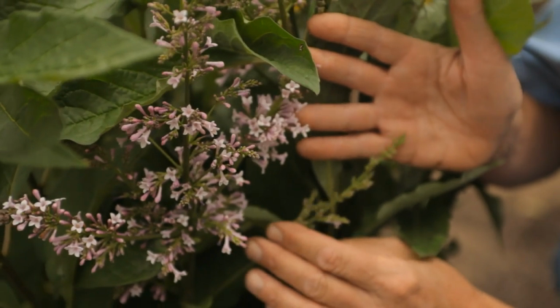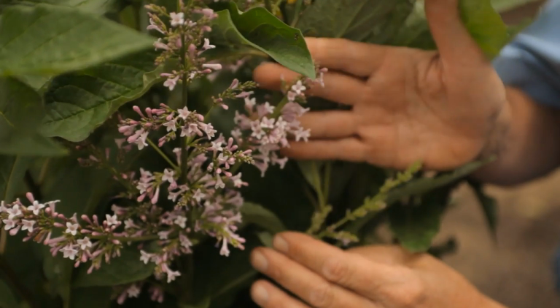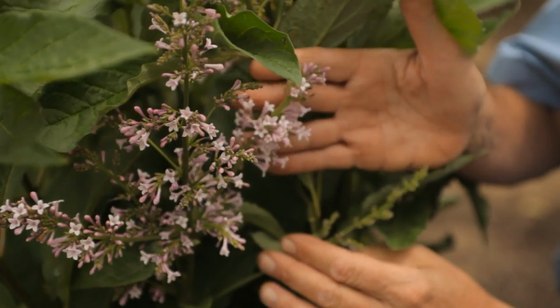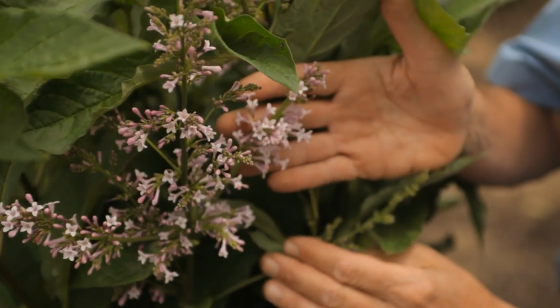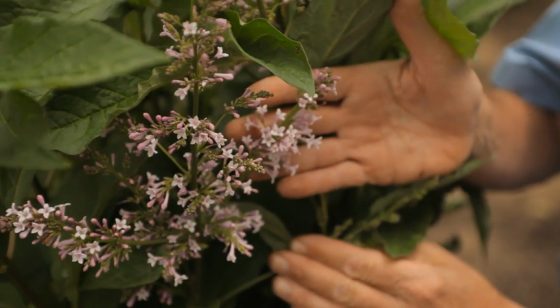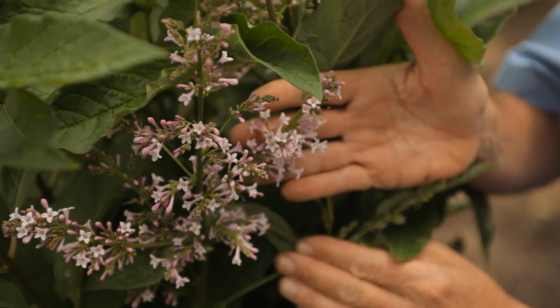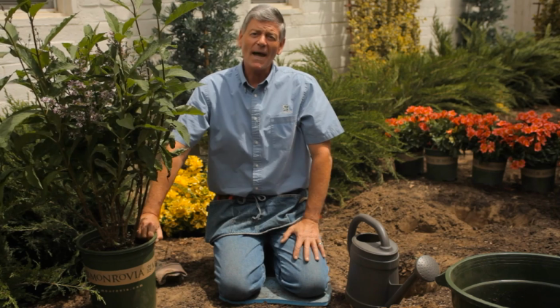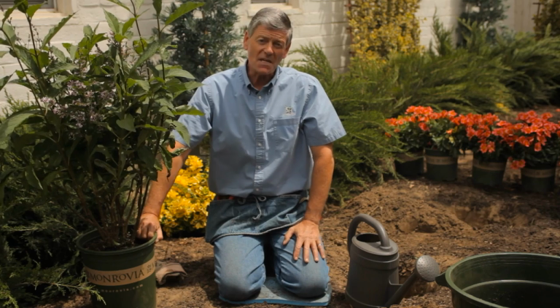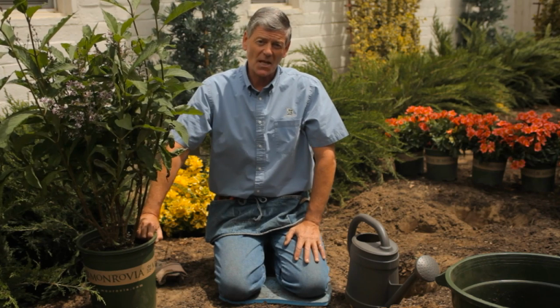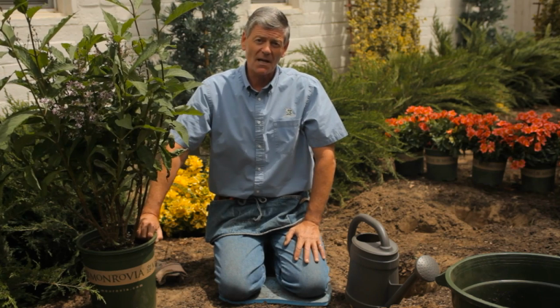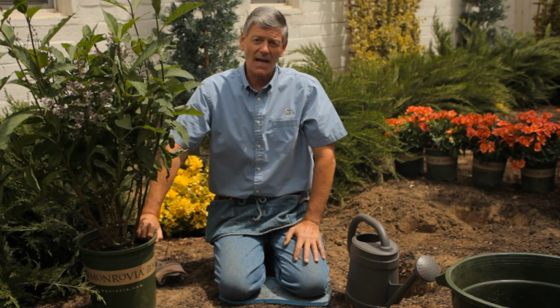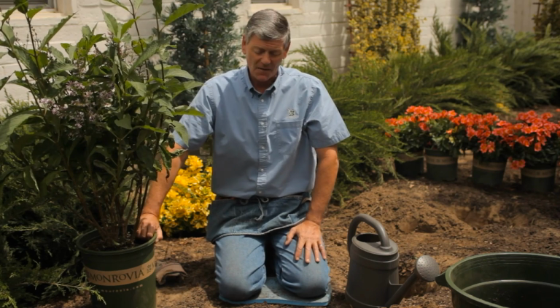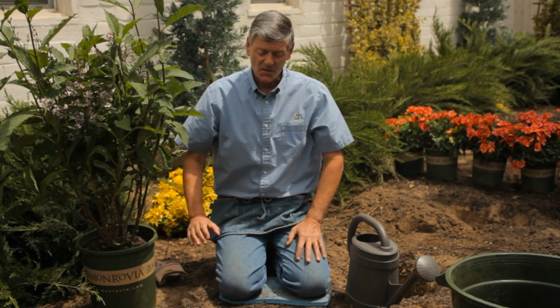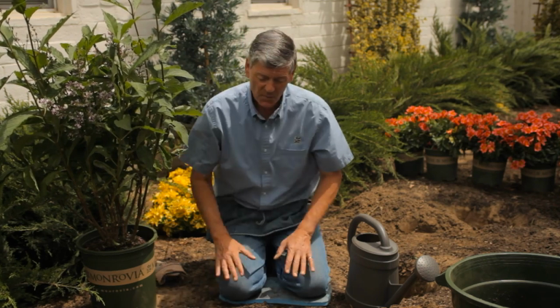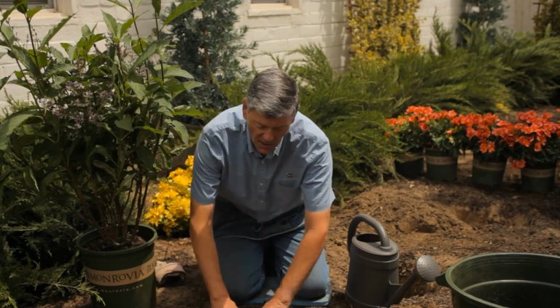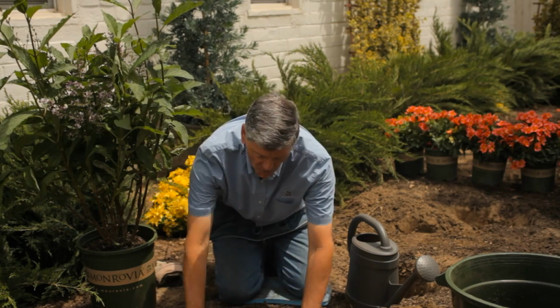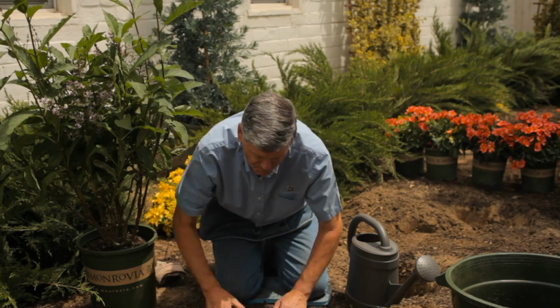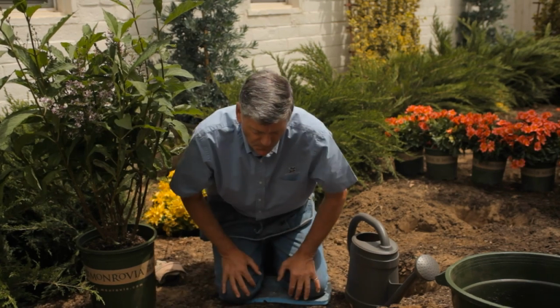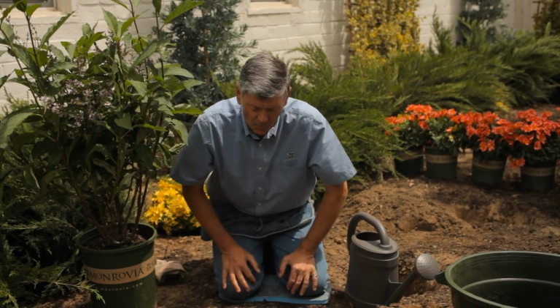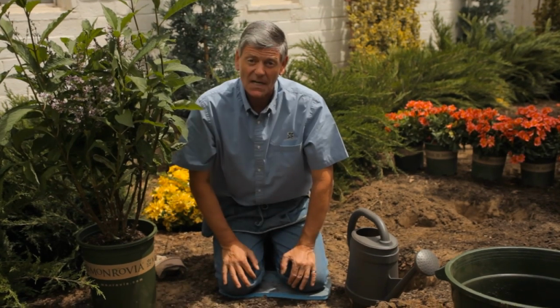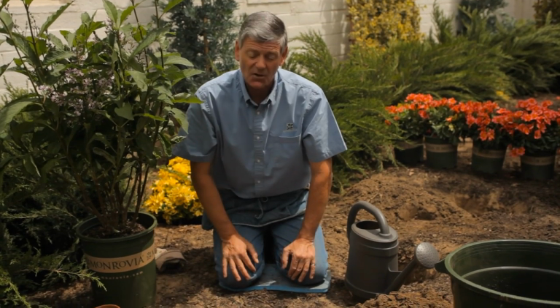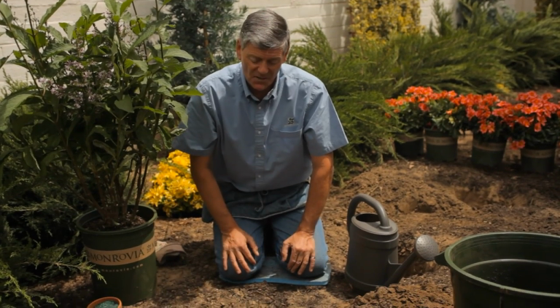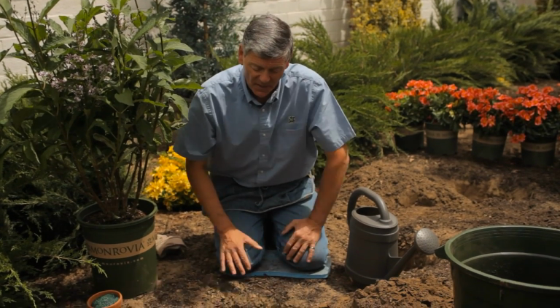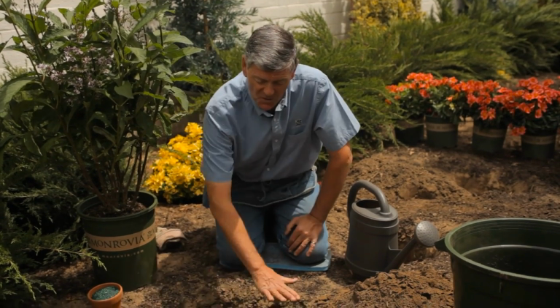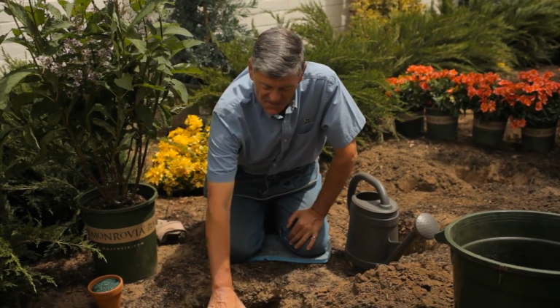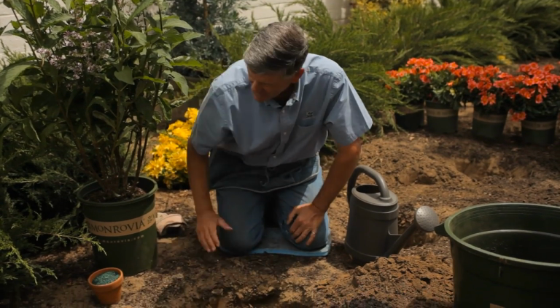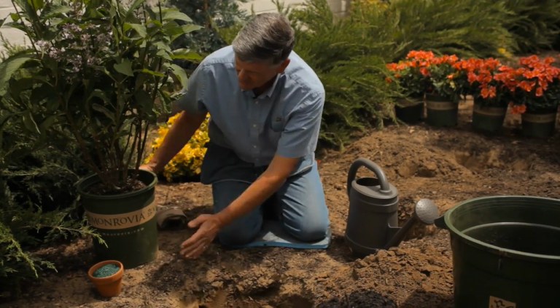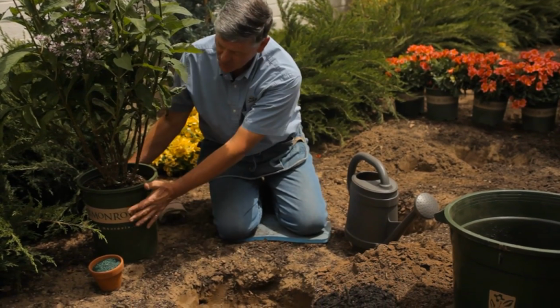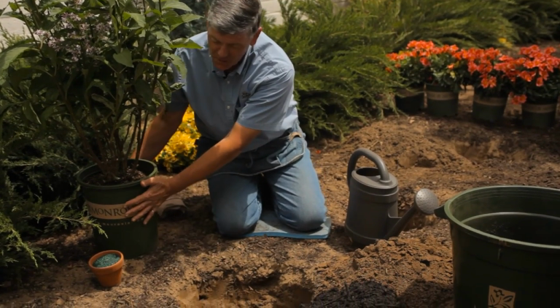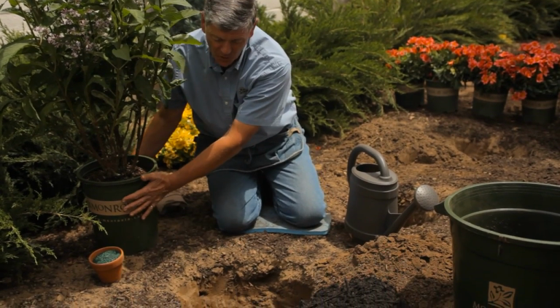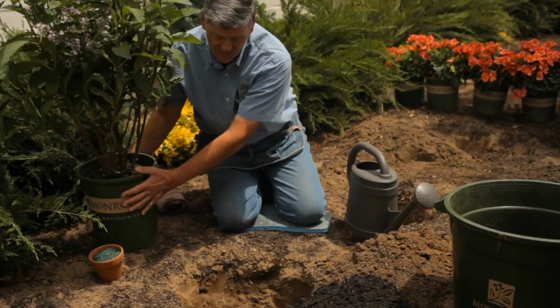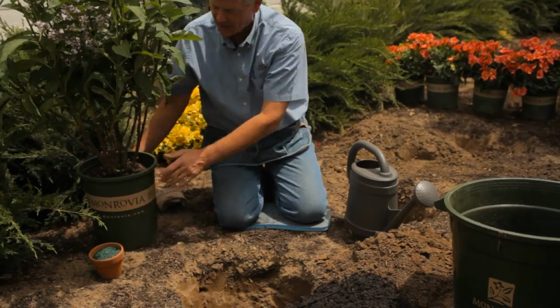Very often people will say to me, well how deep should I plant a lilac? So we've got our hole, we've dug it in the ground, it's about twice the size of the actual root ball of the plant.